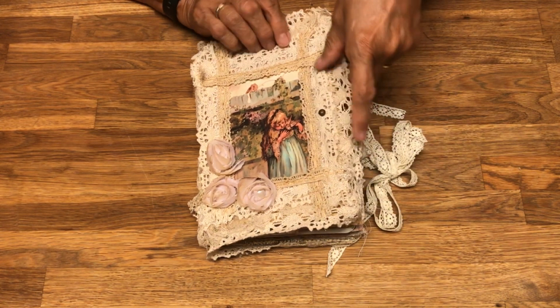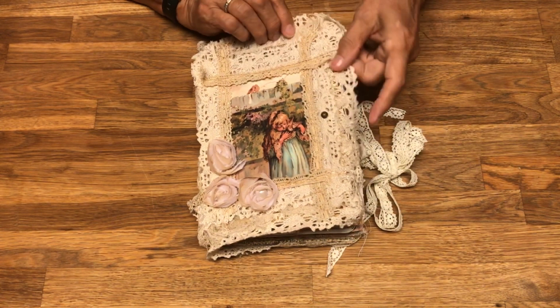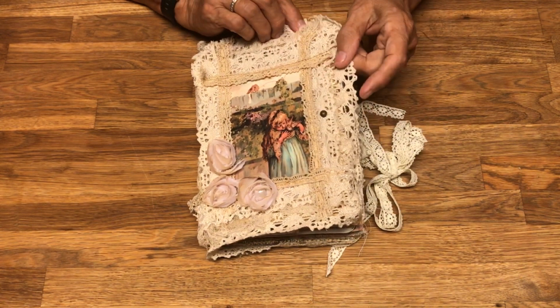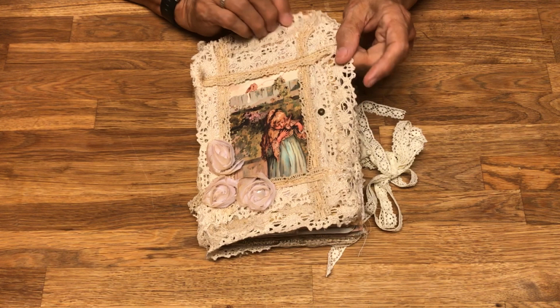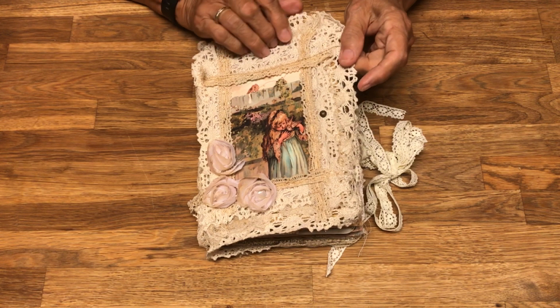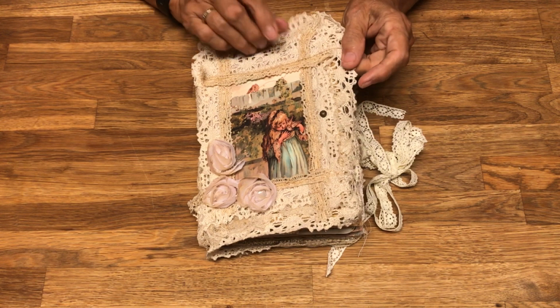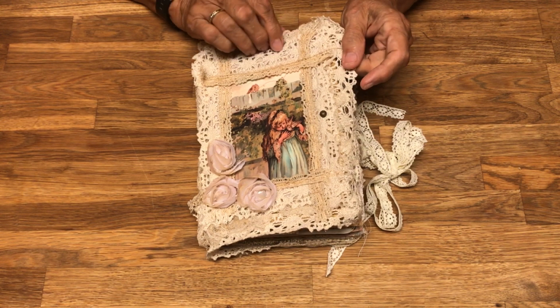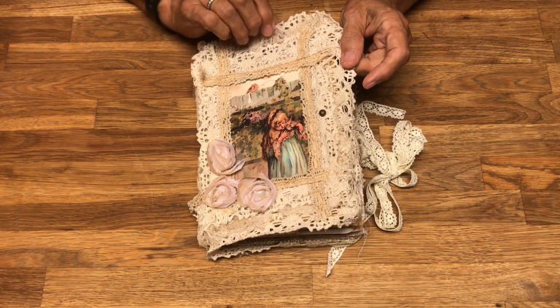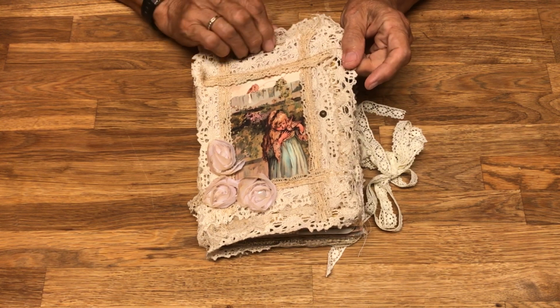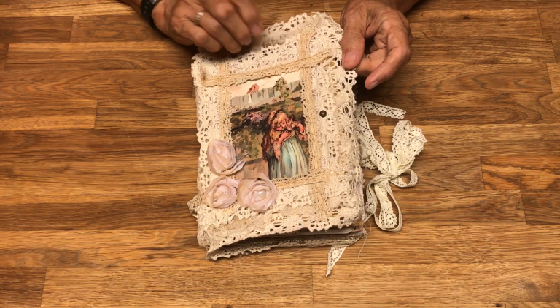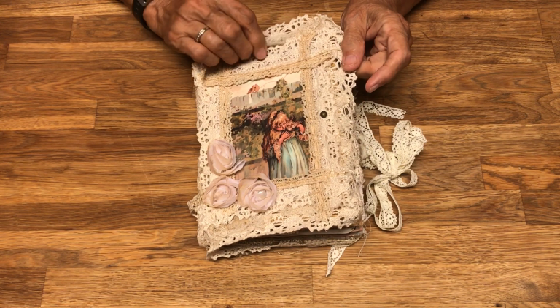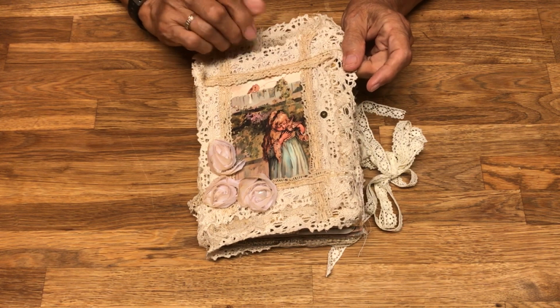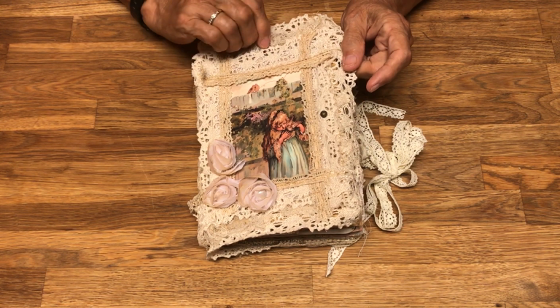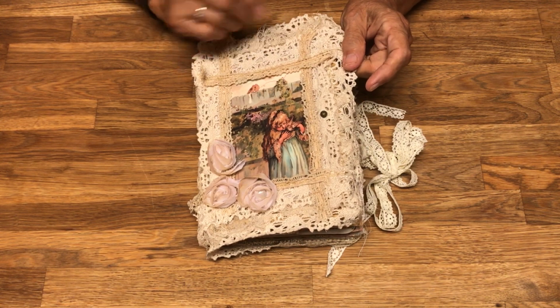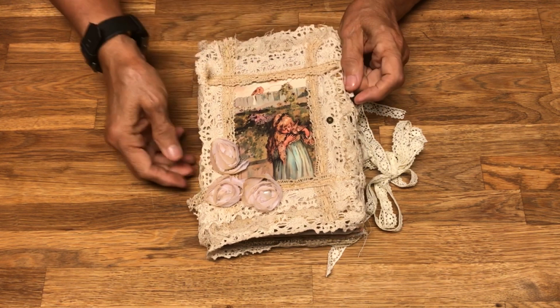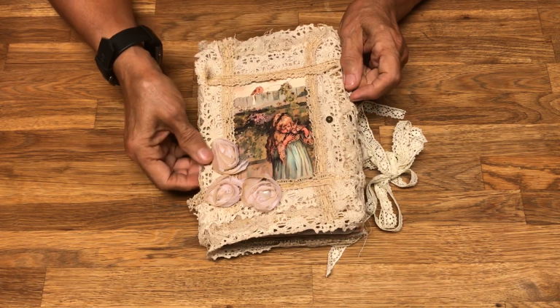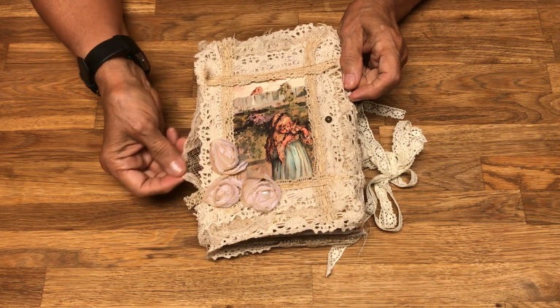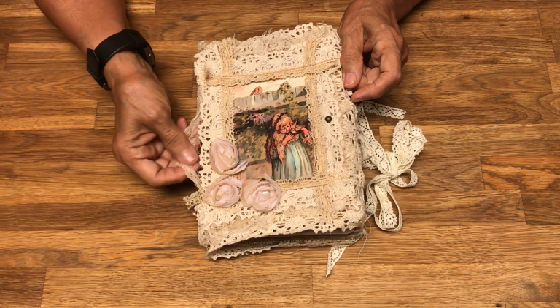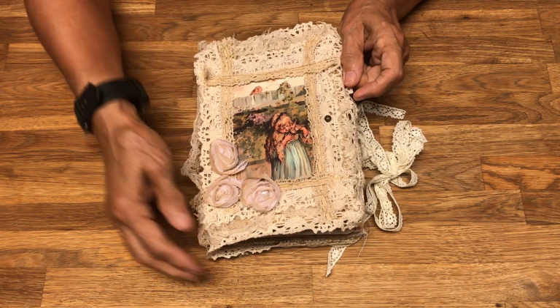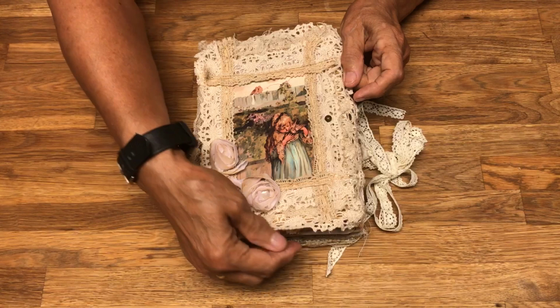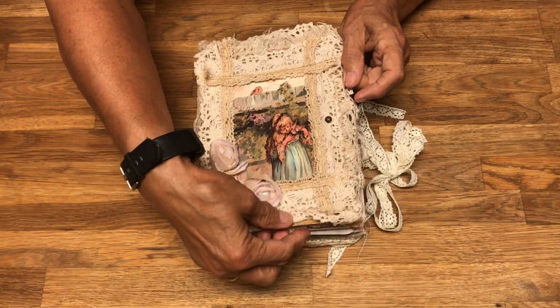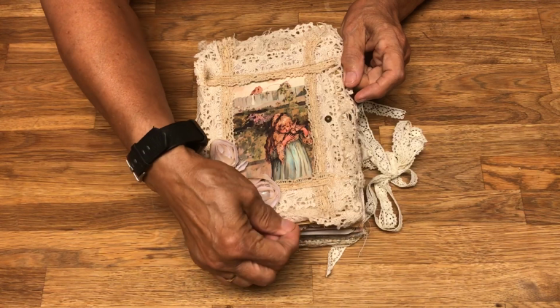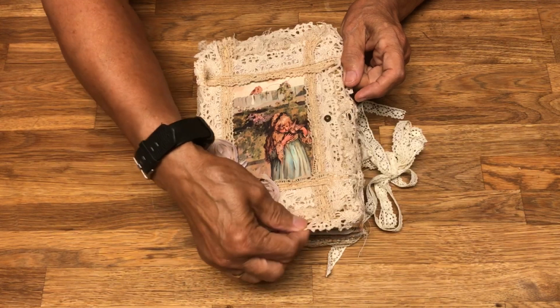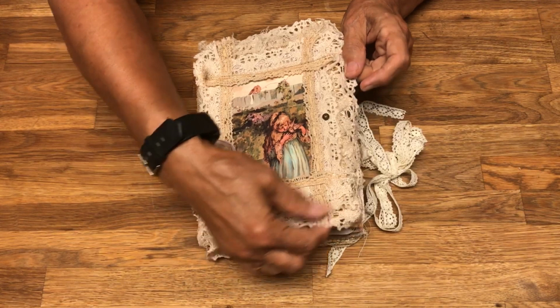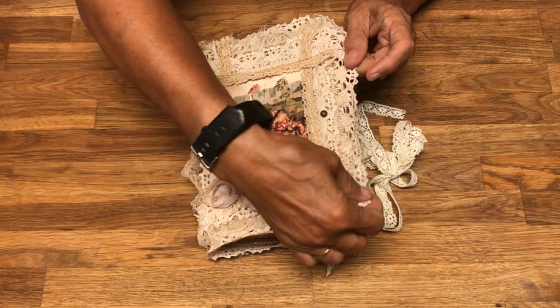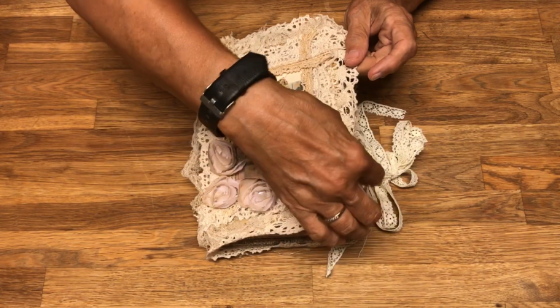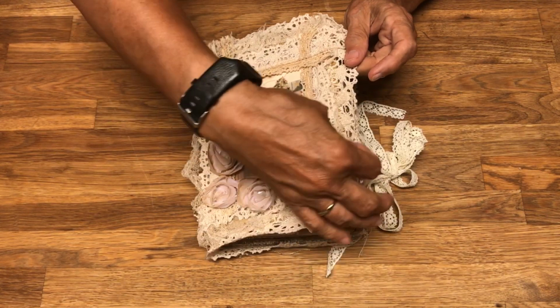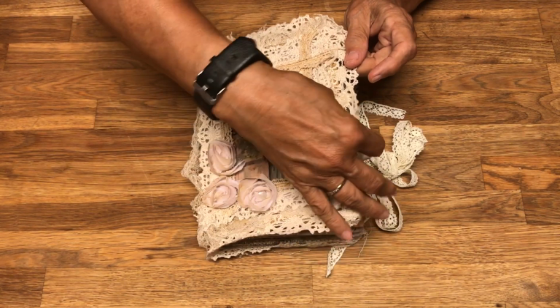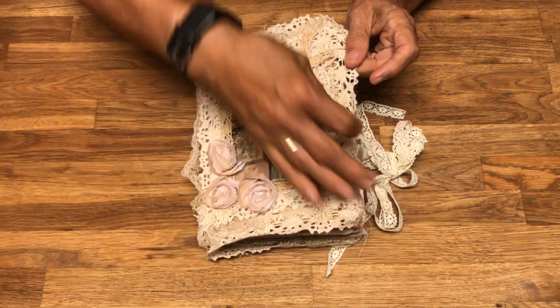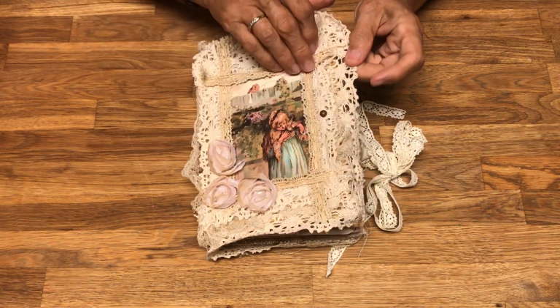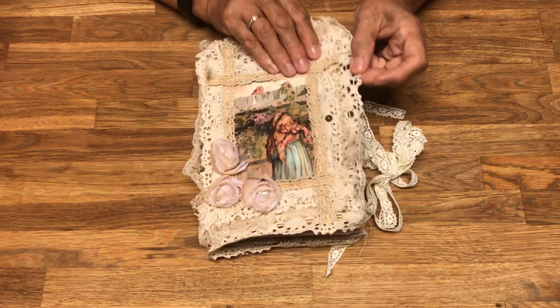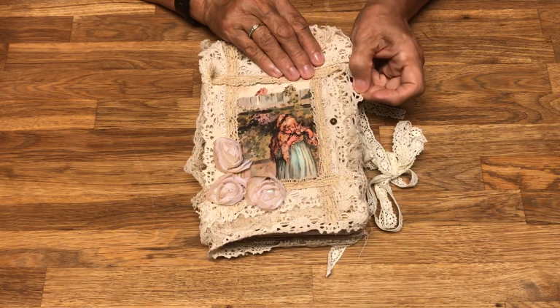A lot of the lace on the front here came from the old home place. I also have some cheesecloth on the edges that are put in to provide some layers.